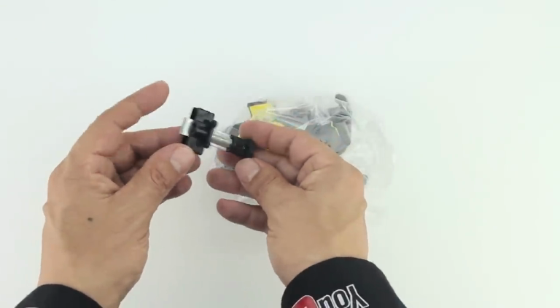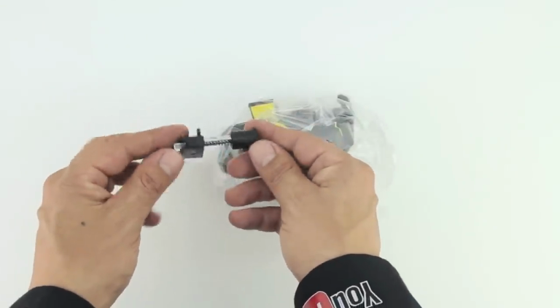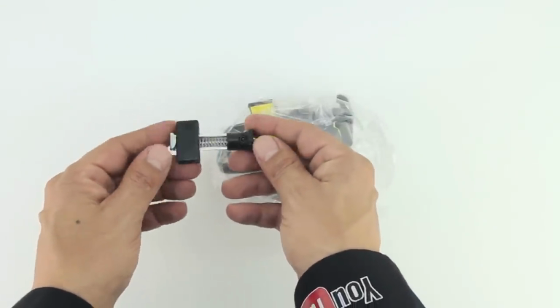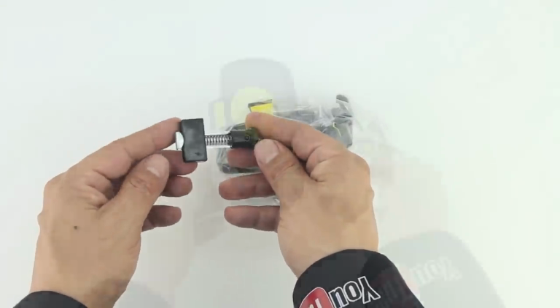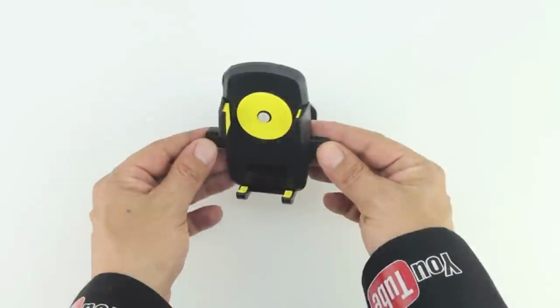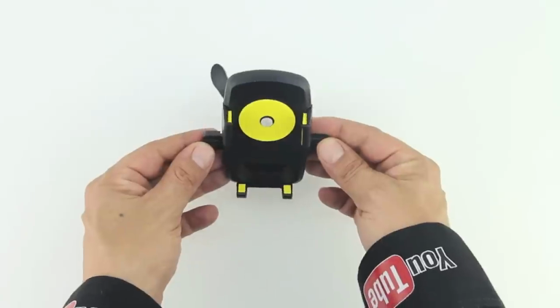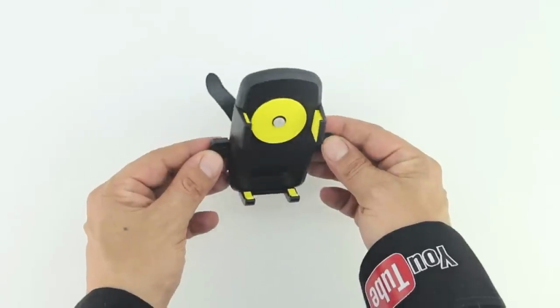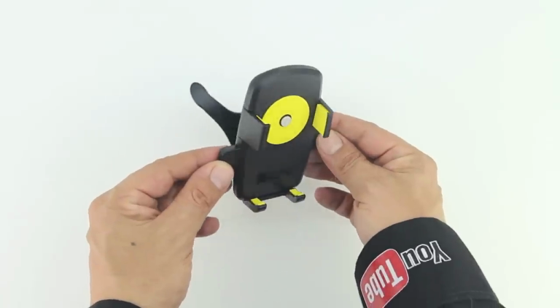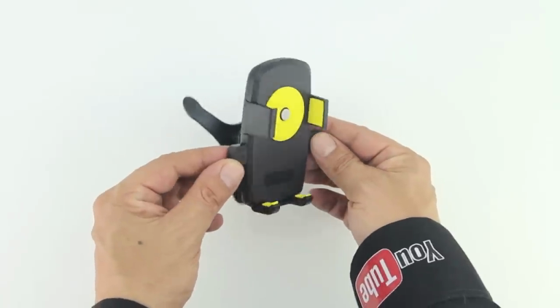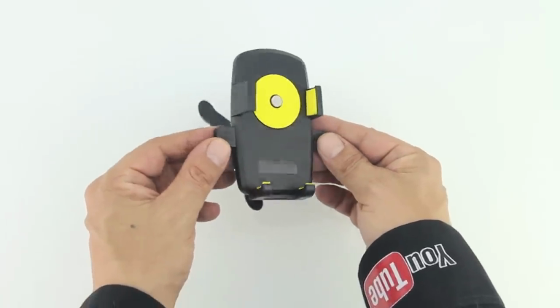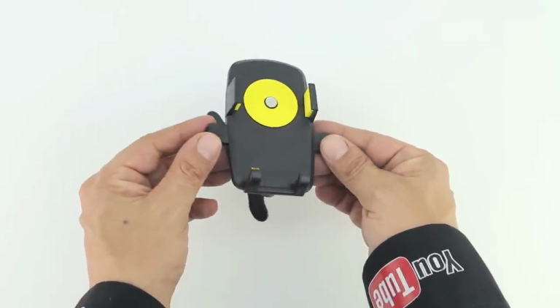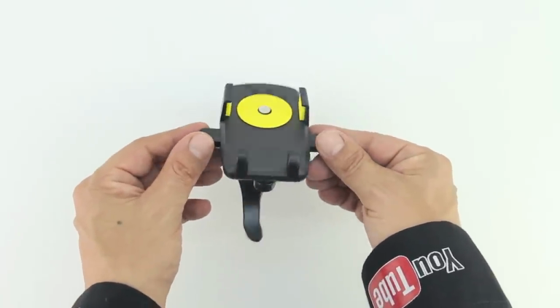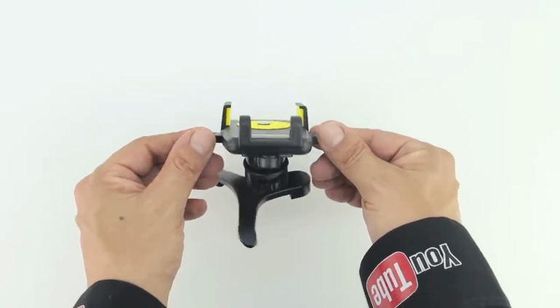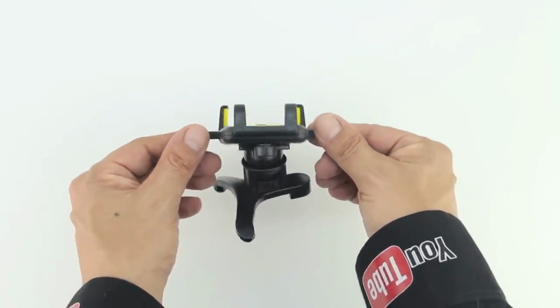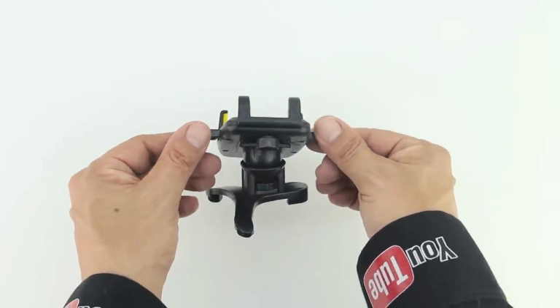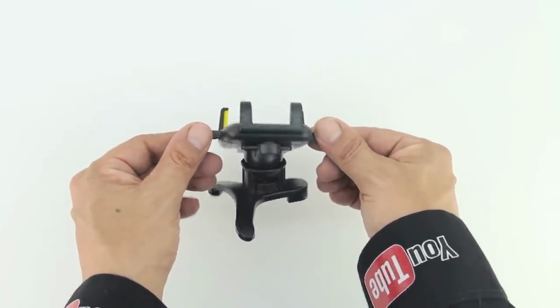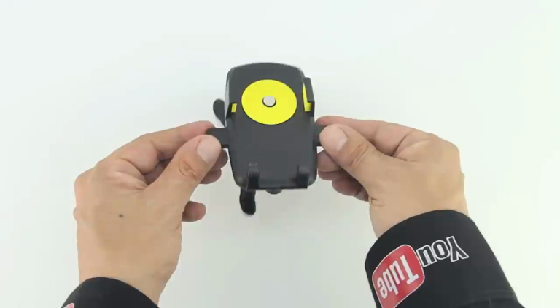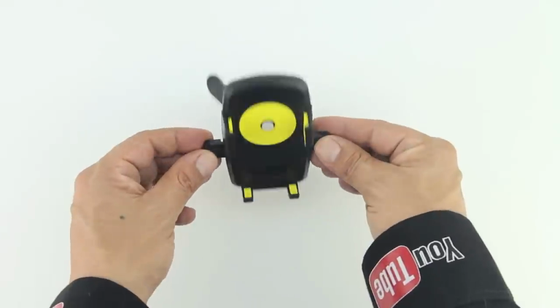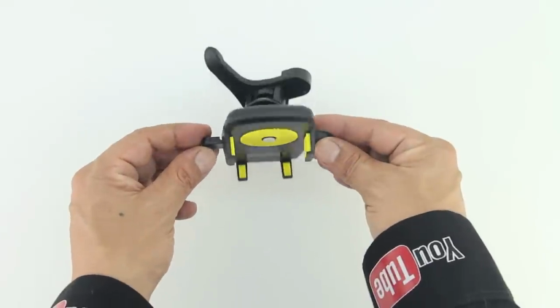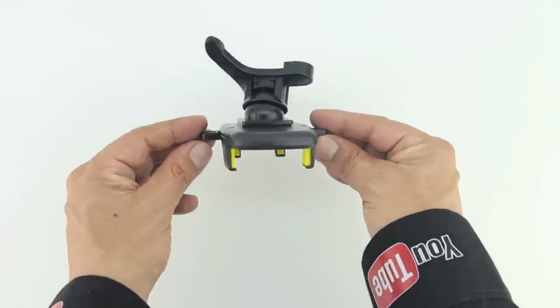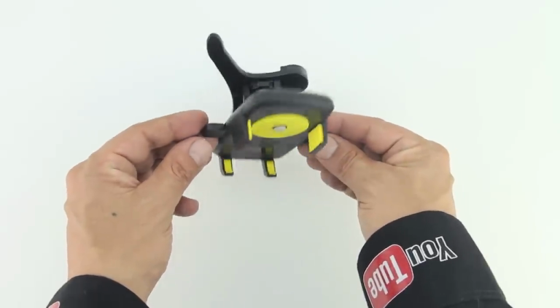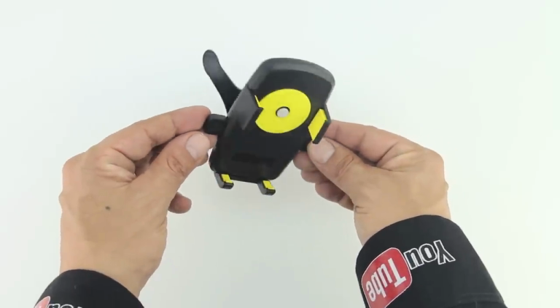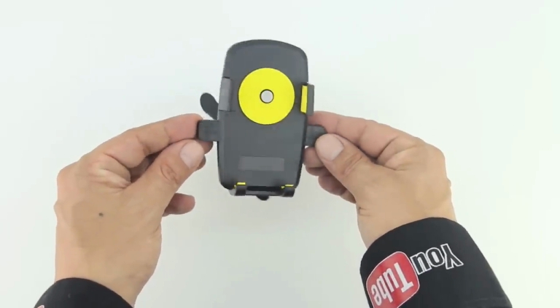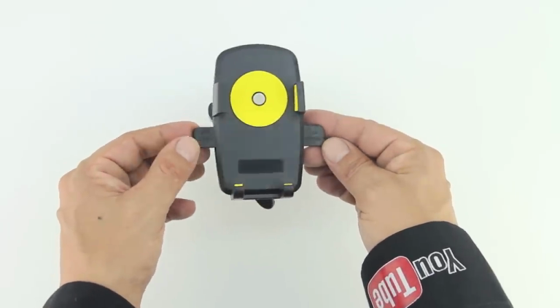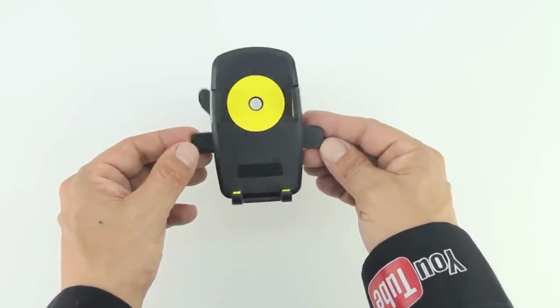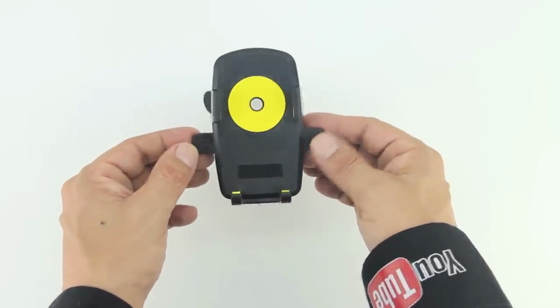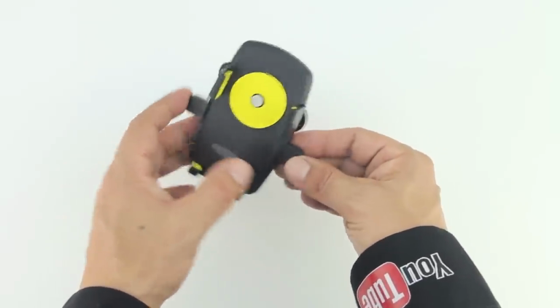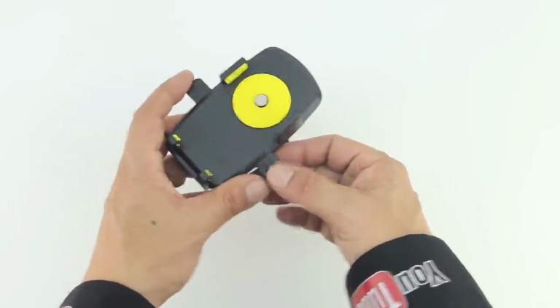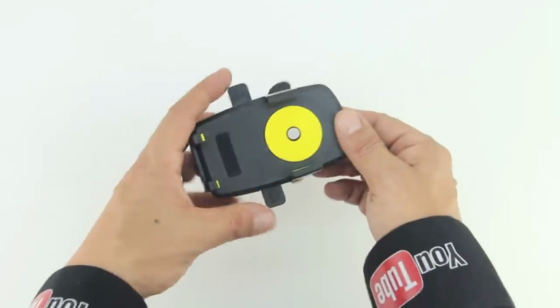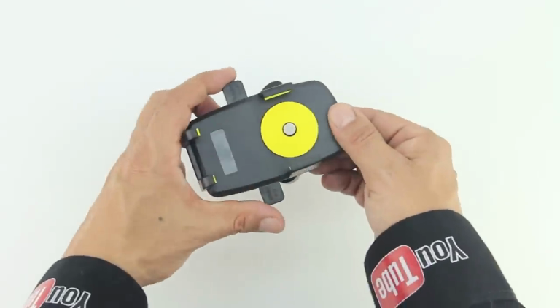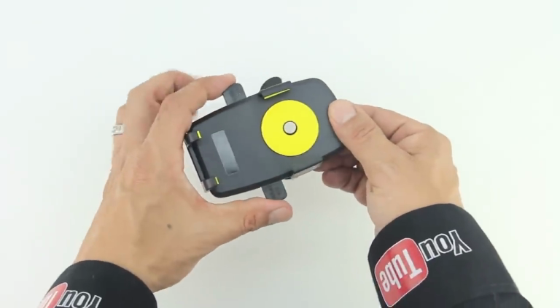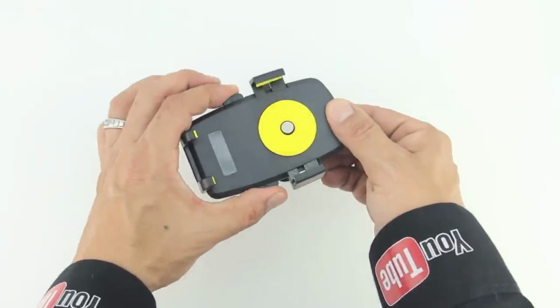This universal car mount provides support for a wide range of smartphones including the iPhone 6, 6 Plus, 5S, 5C, the Galaxy S5, S4, S3, Galaxy Note 3, 2, the Nexus 5 and 4, and most other smartphones.